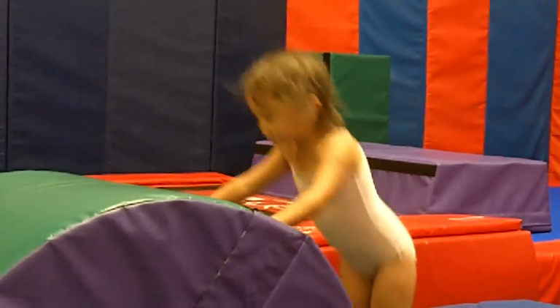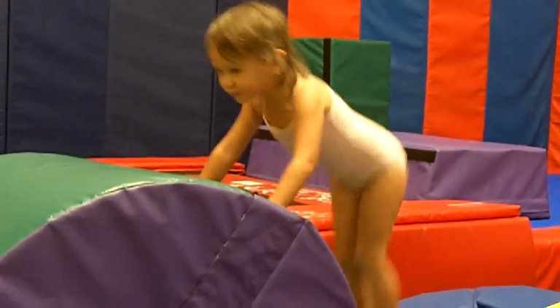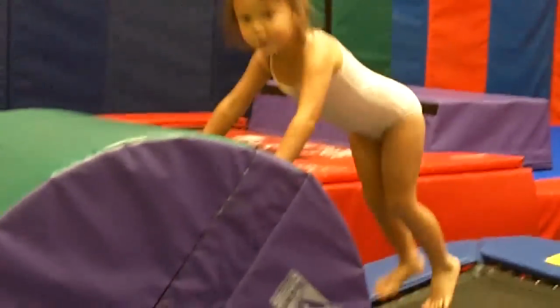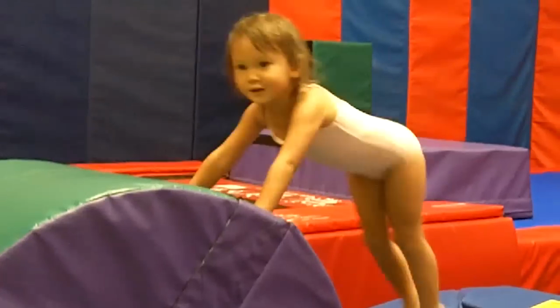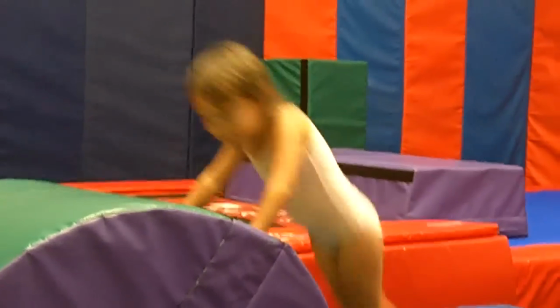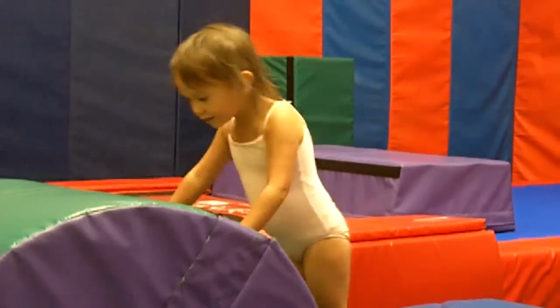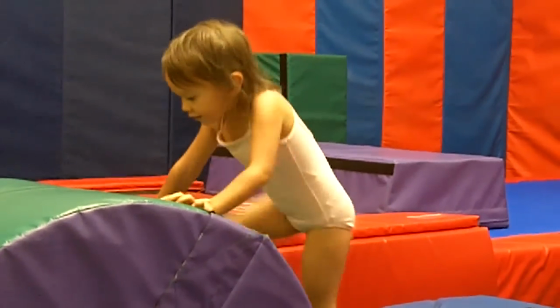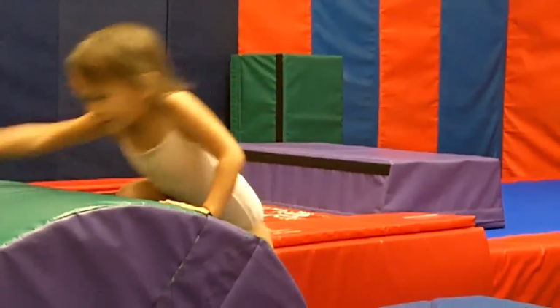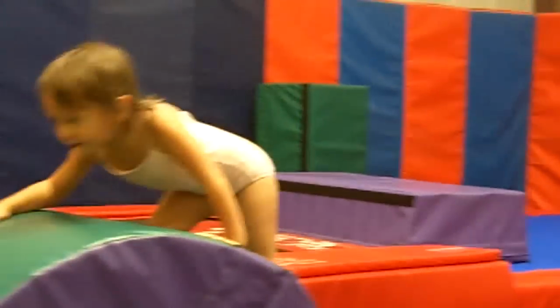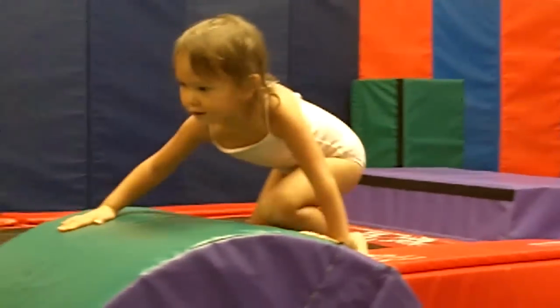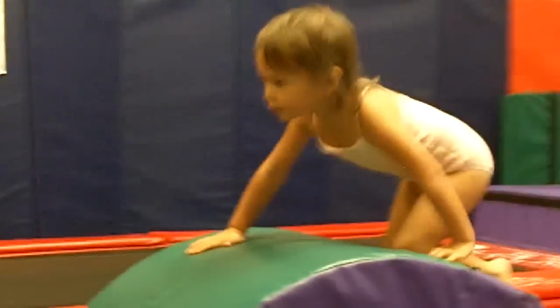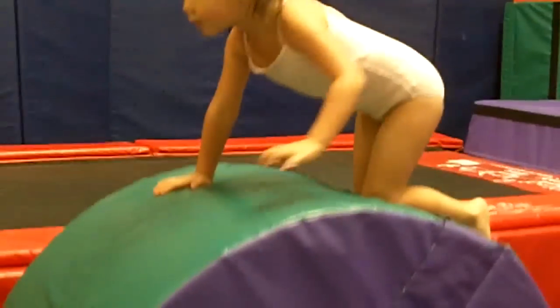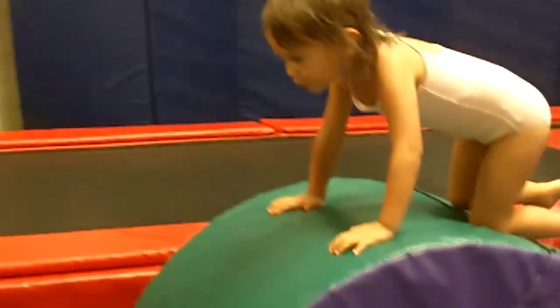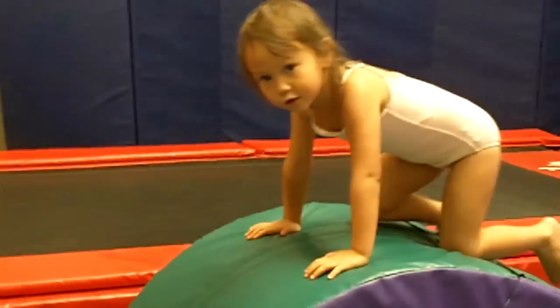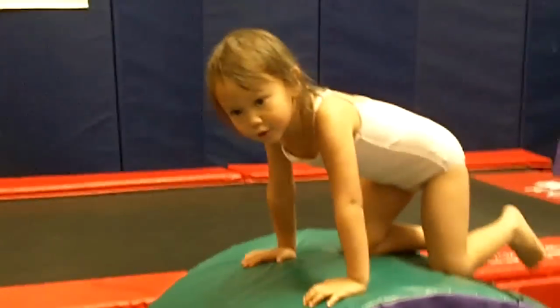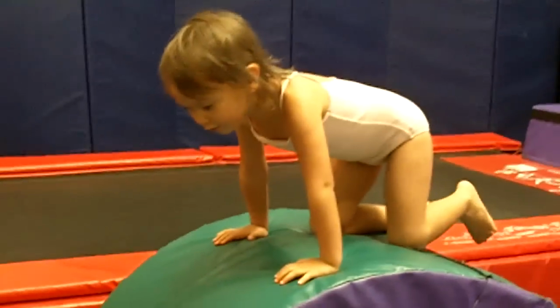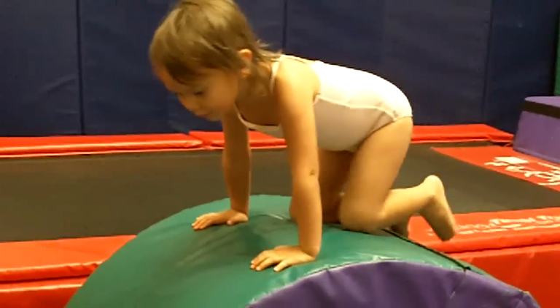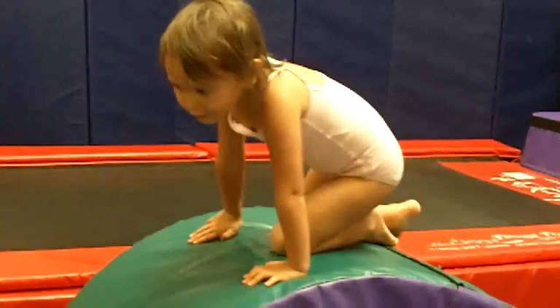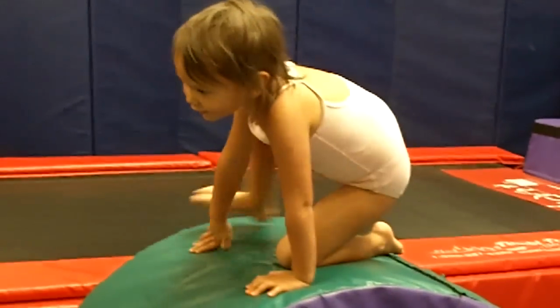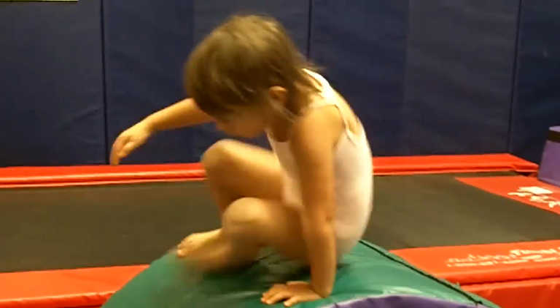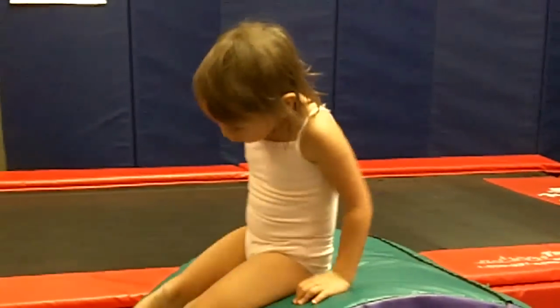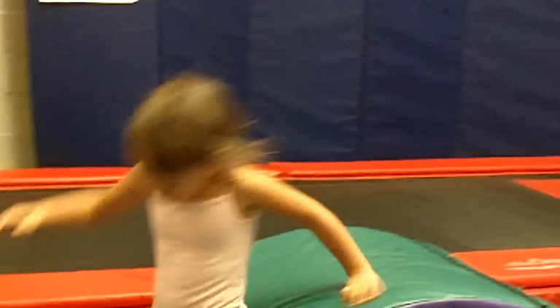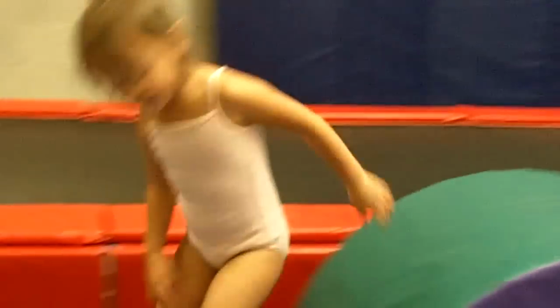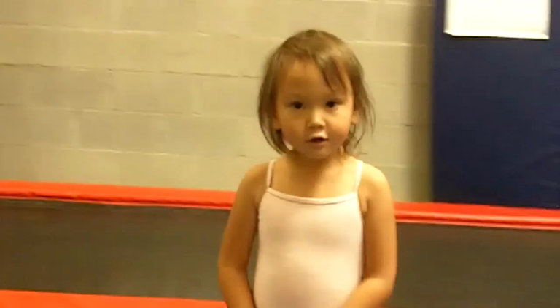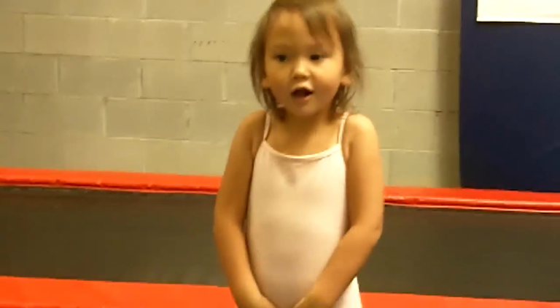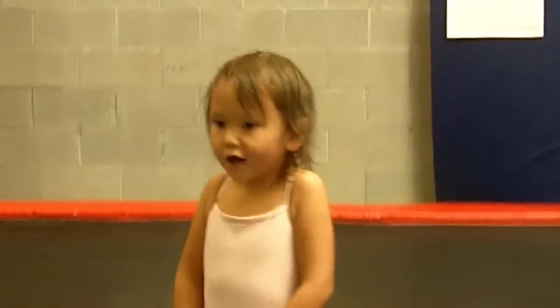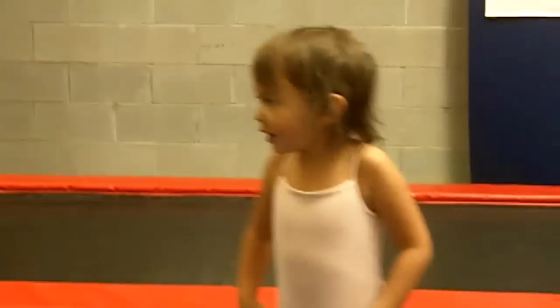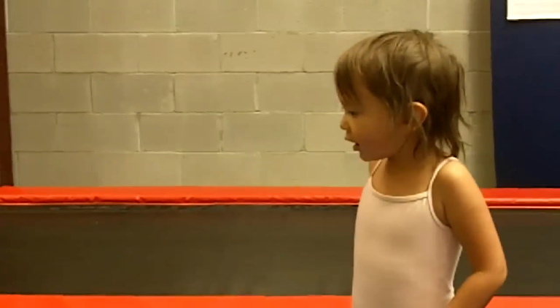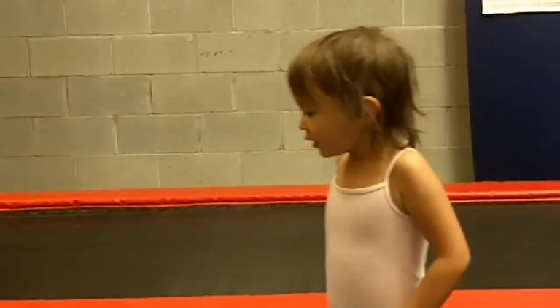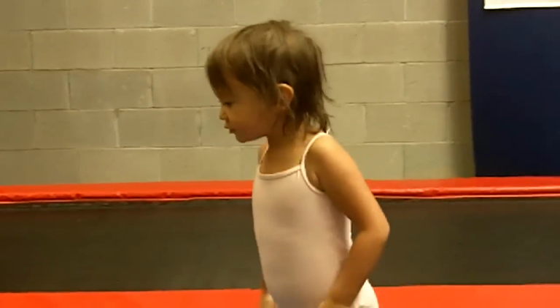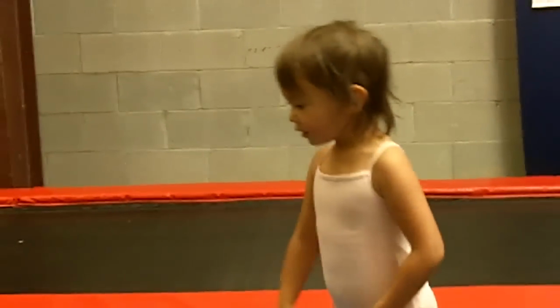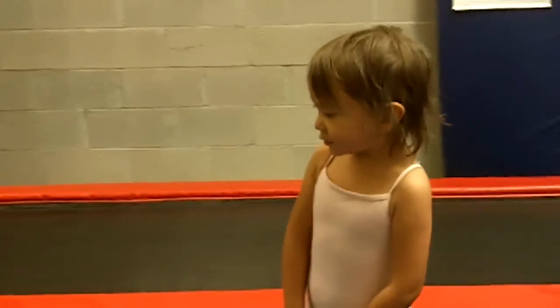Lift your toes, good. Good job! Yay. Are you going to do a big jump? Yay, you want to do a tada? Good job.